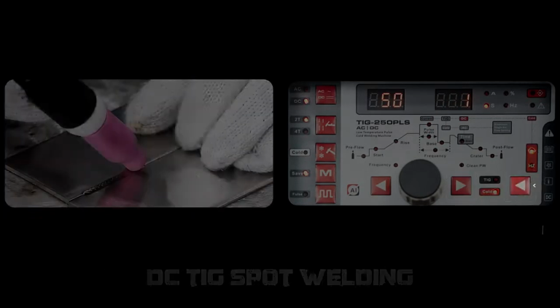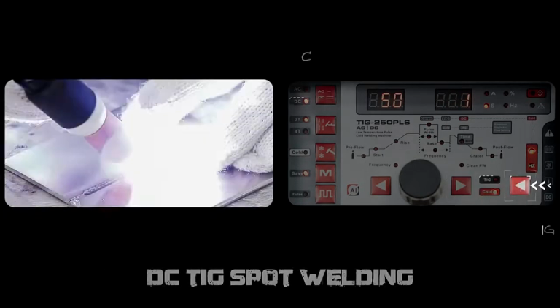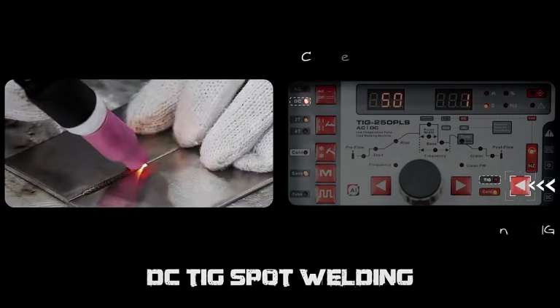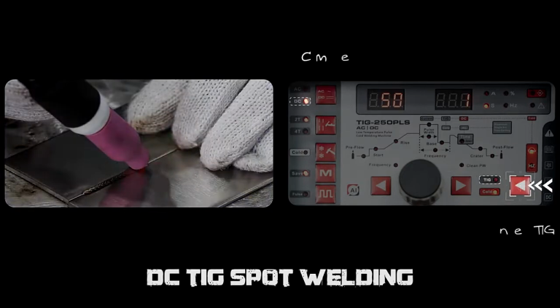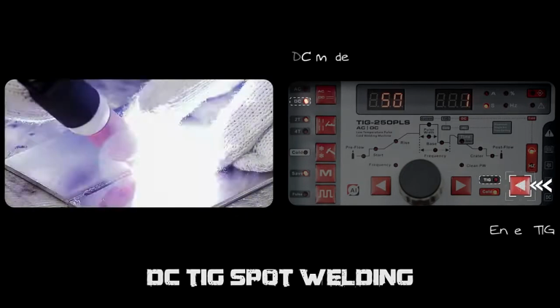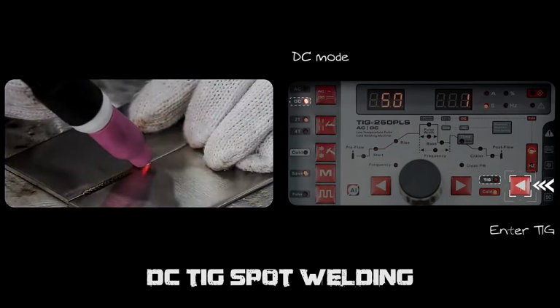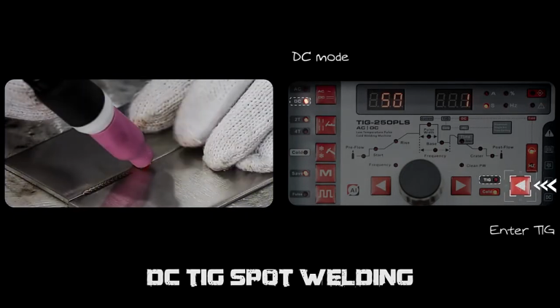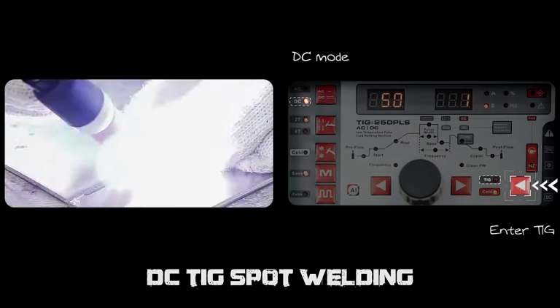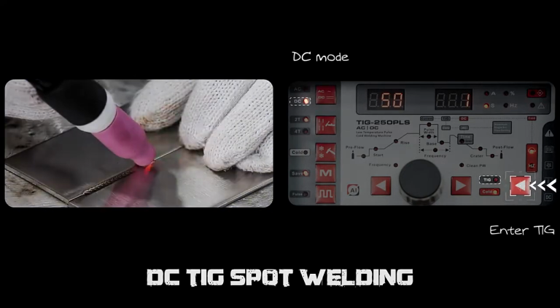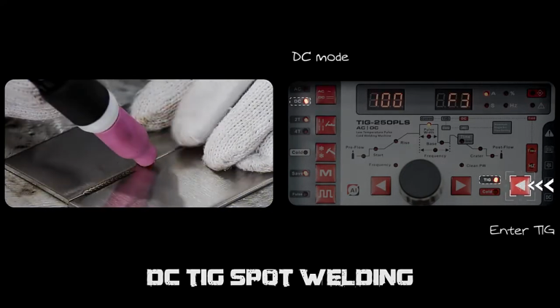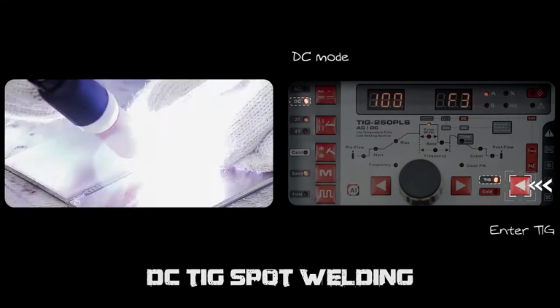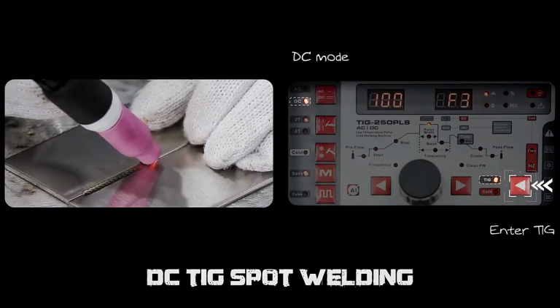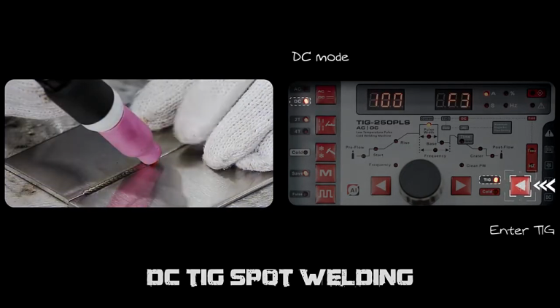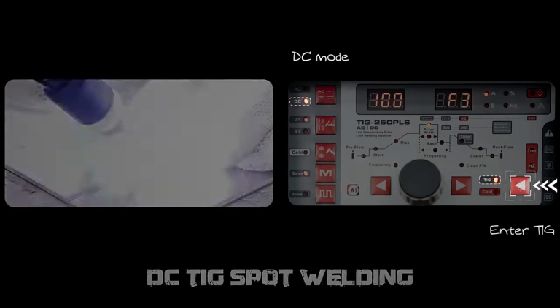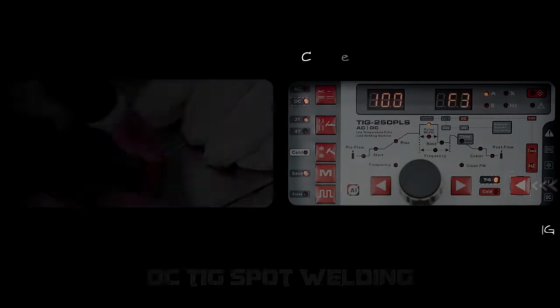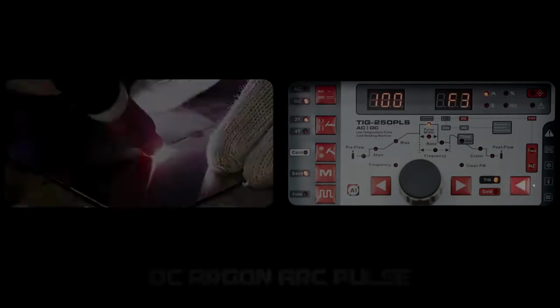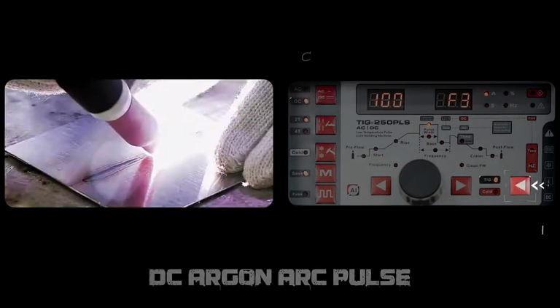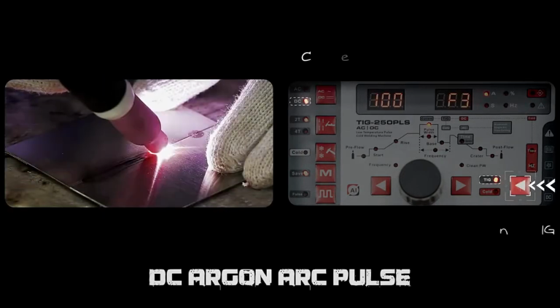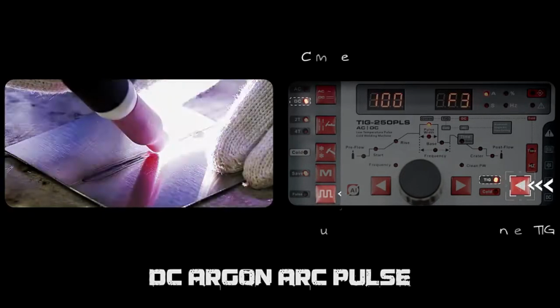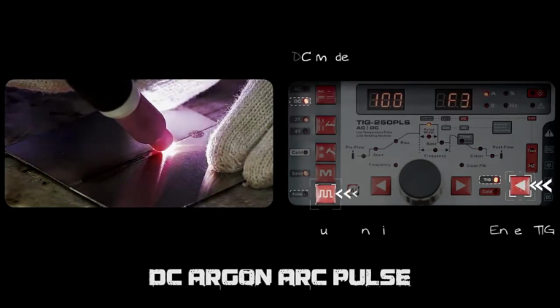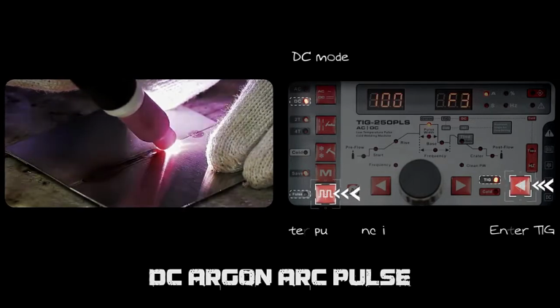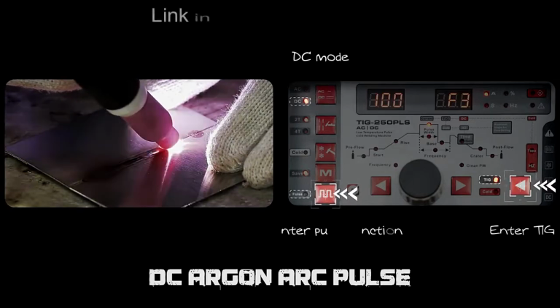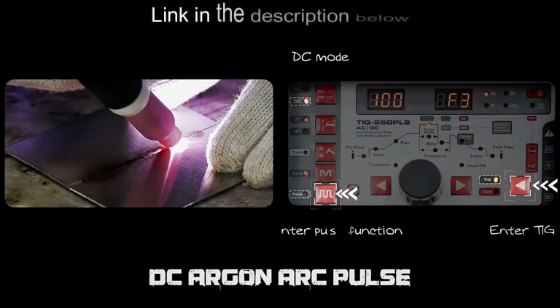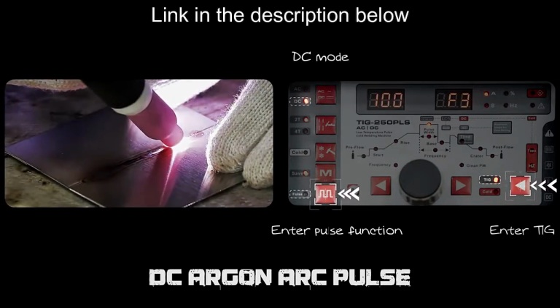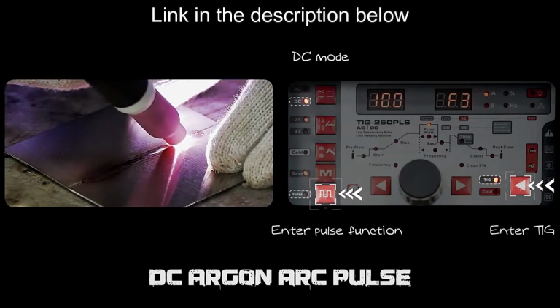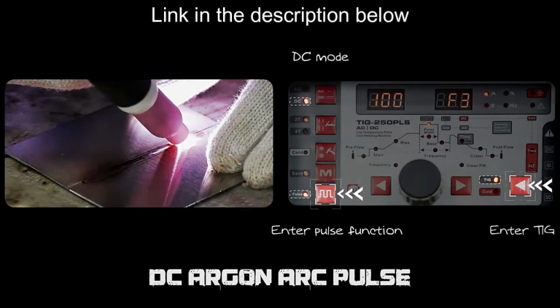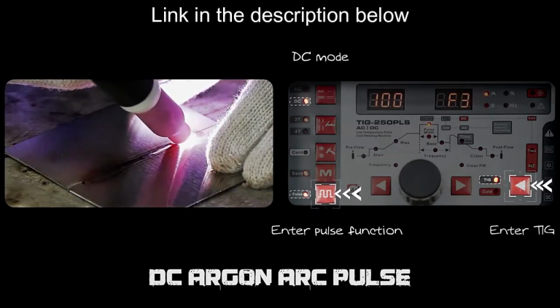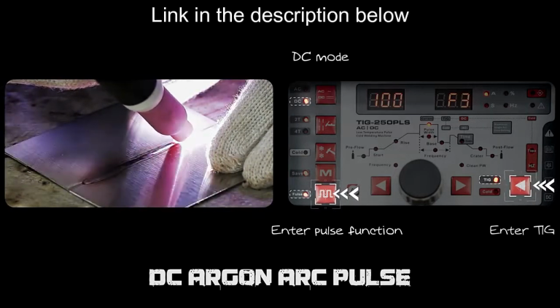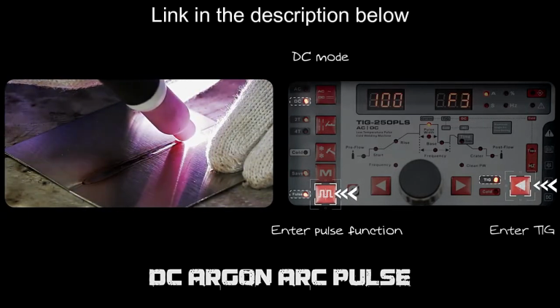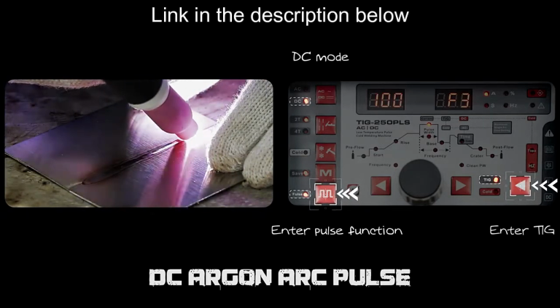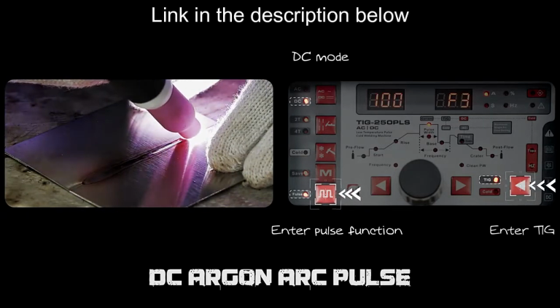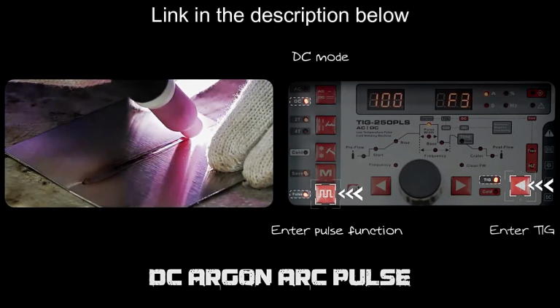DC argon arc spout is suitable for thick plate welding. DC argon arc pulse is suitable for fast welding of thick plate.